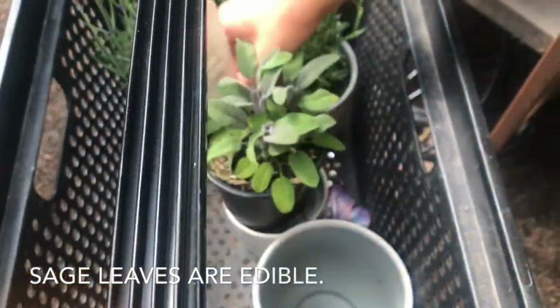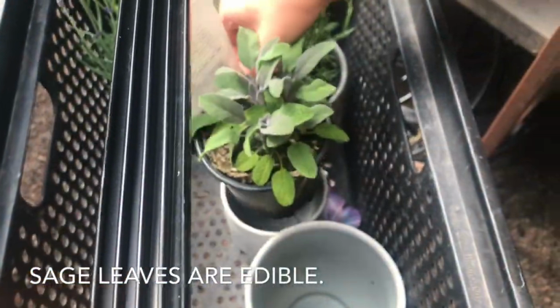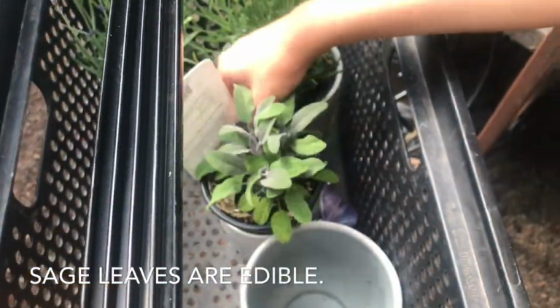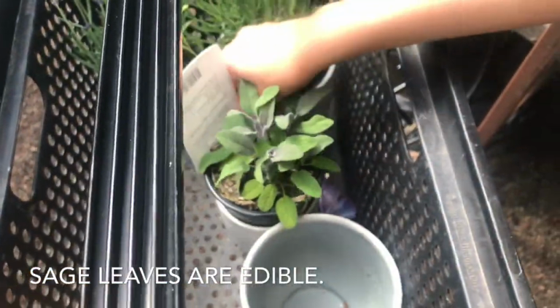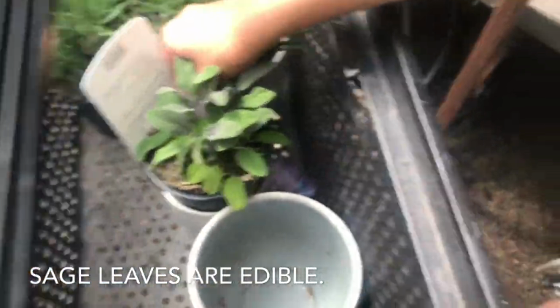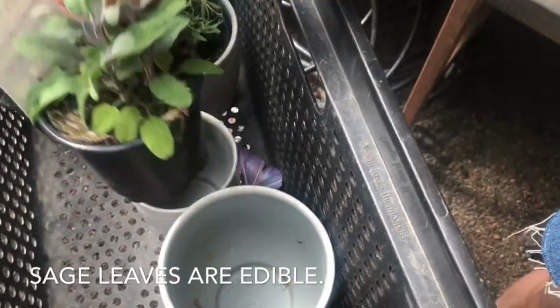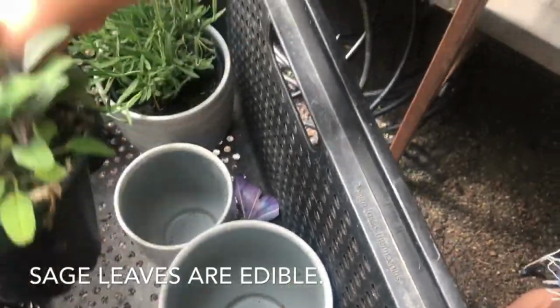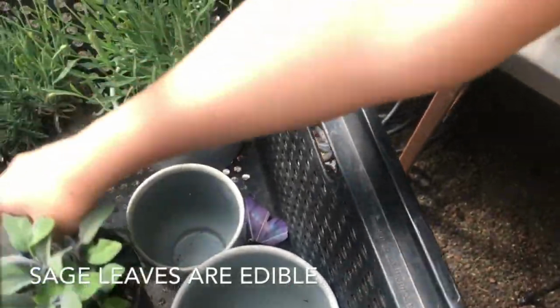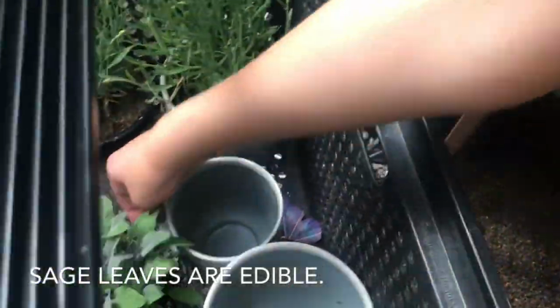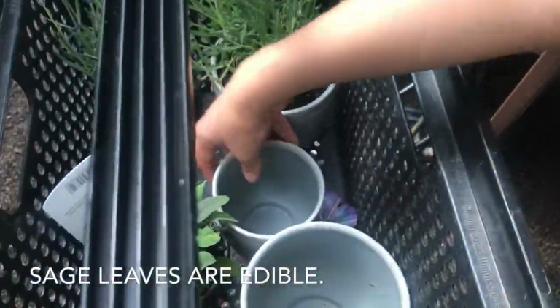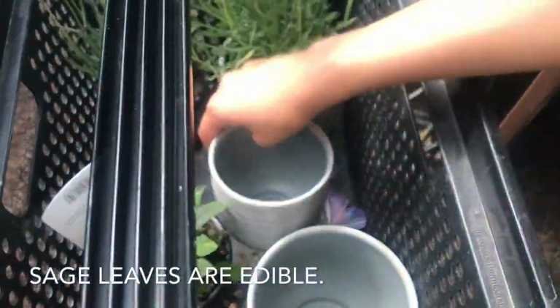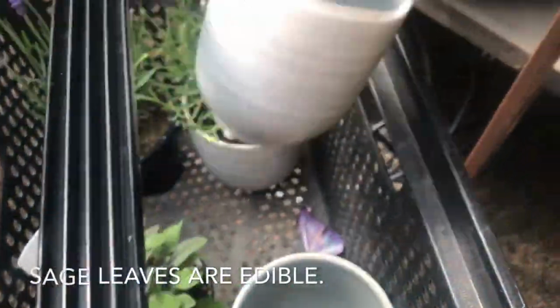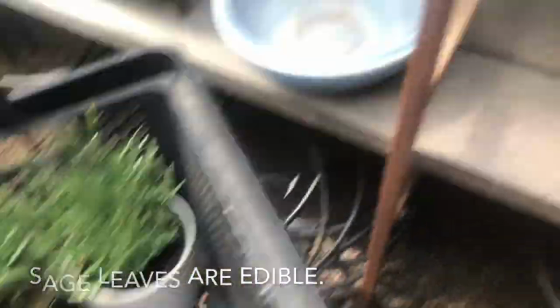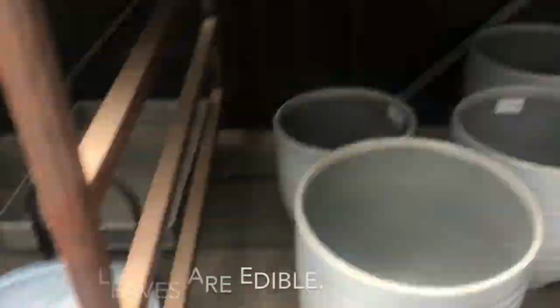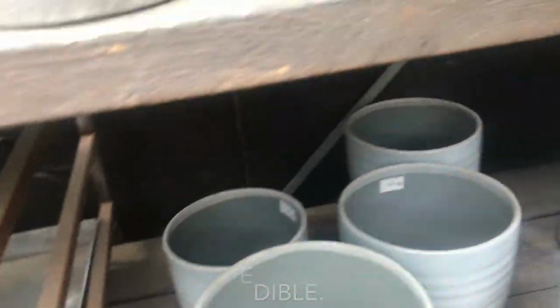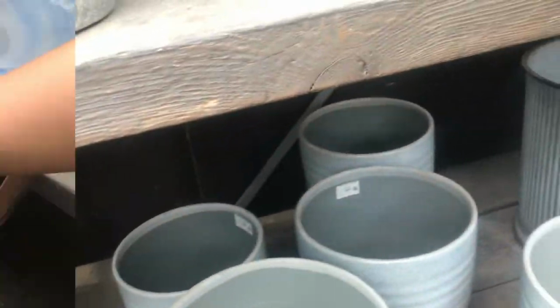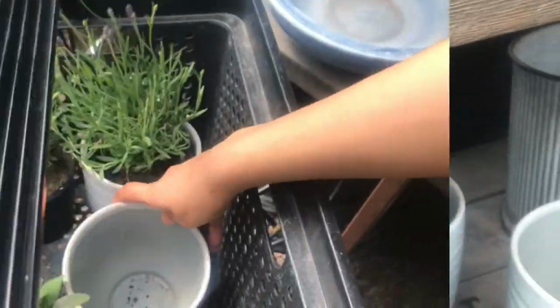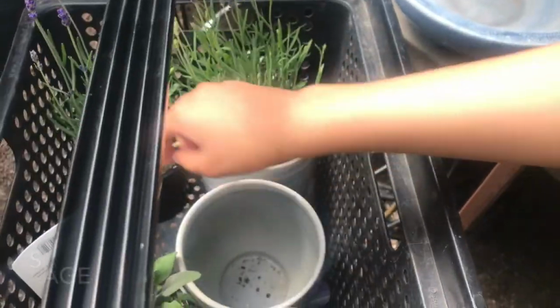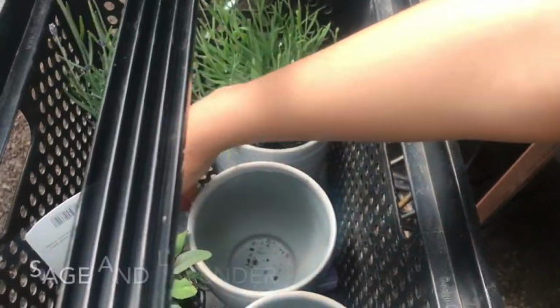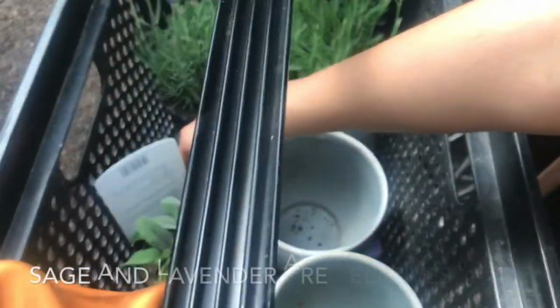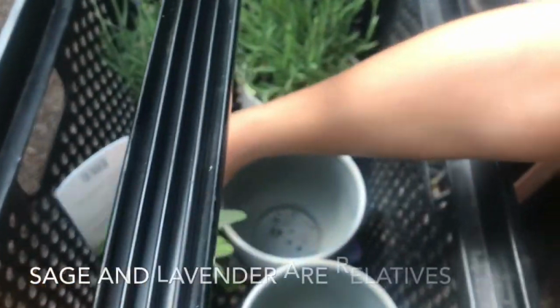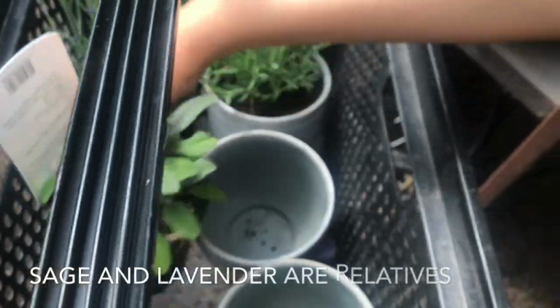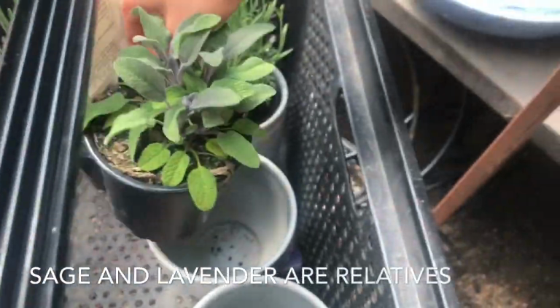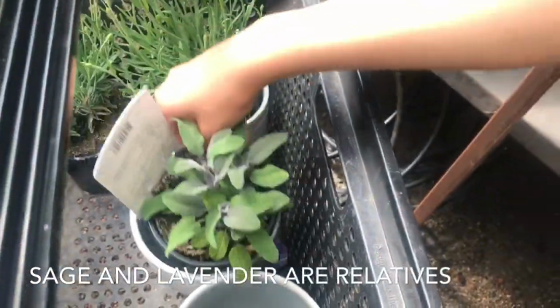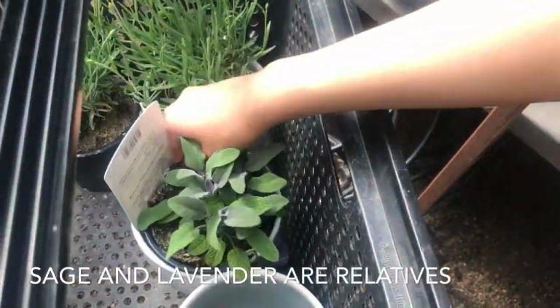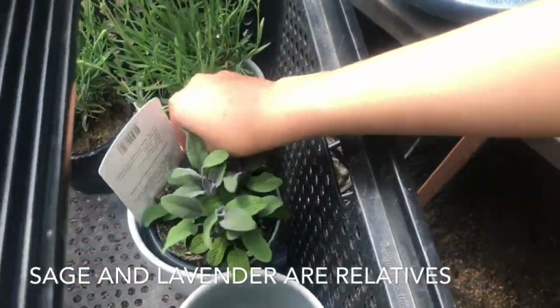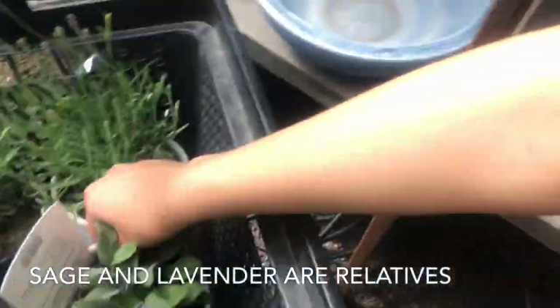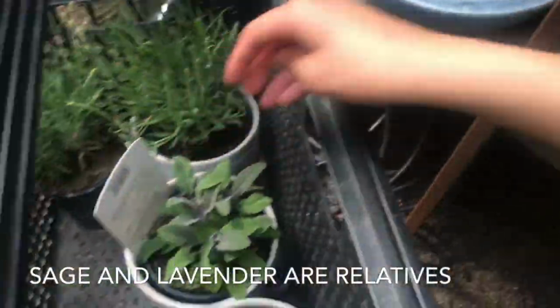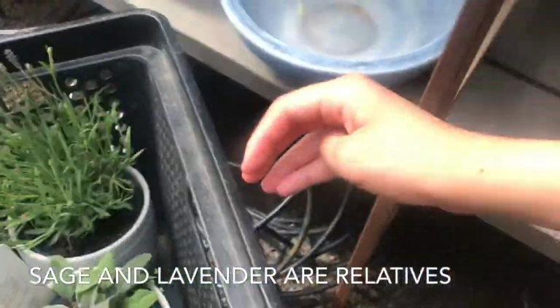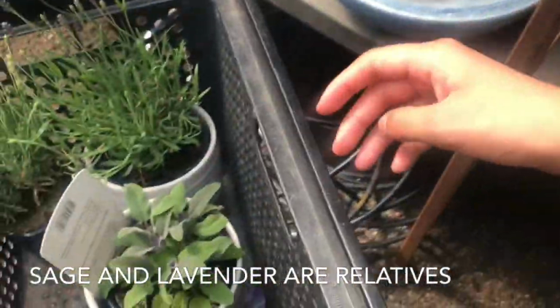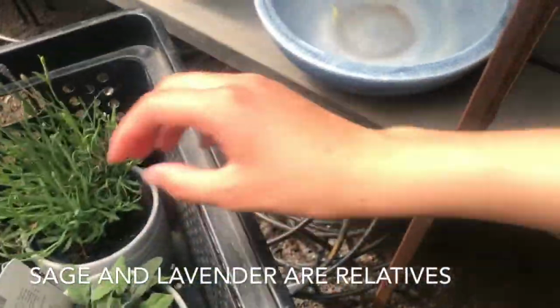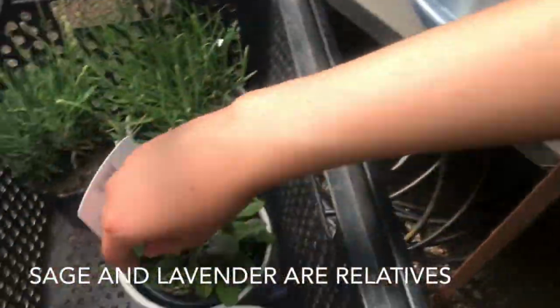Does it fit? A bit too small. Can you try? Does it fit? It's okay. Perfect.